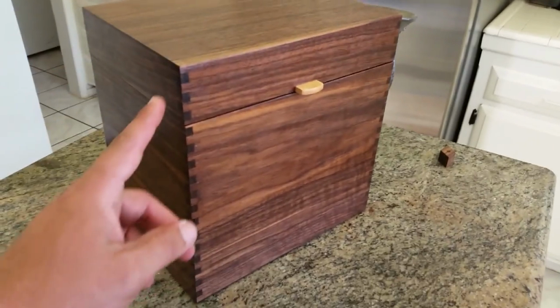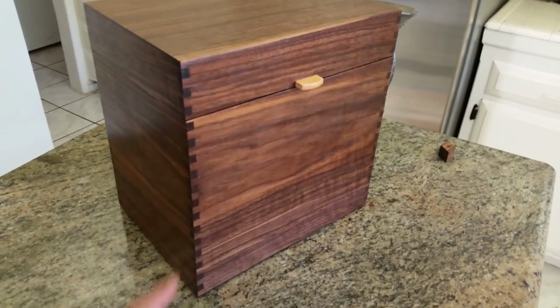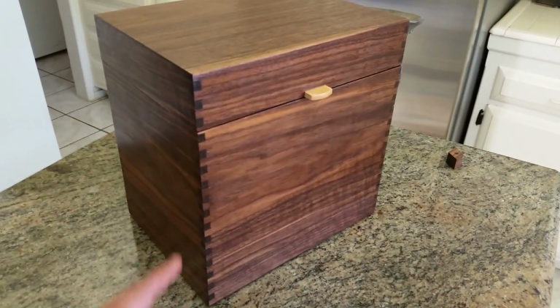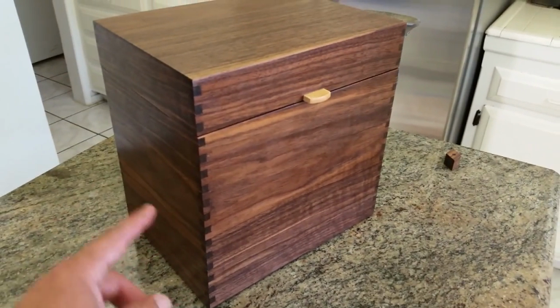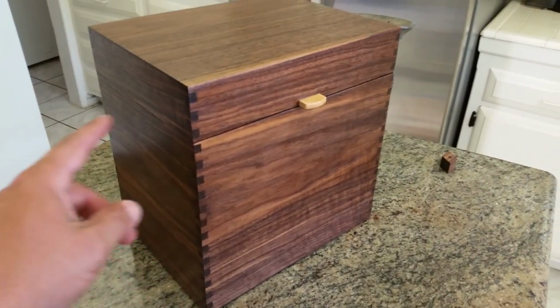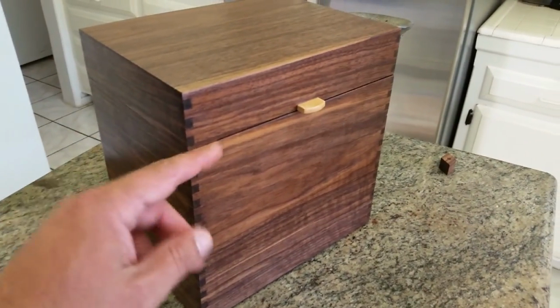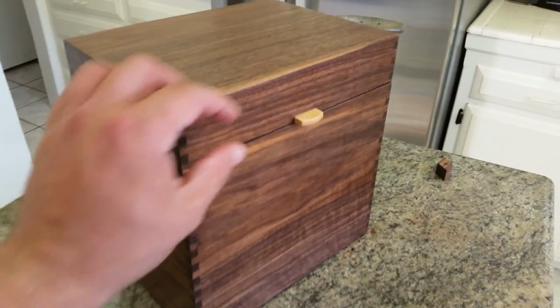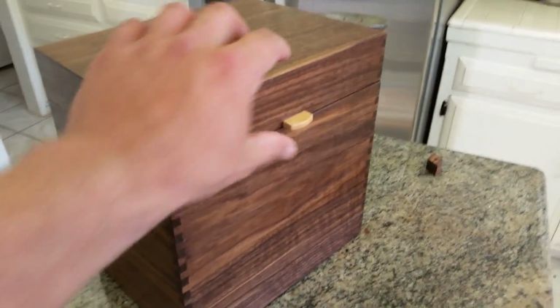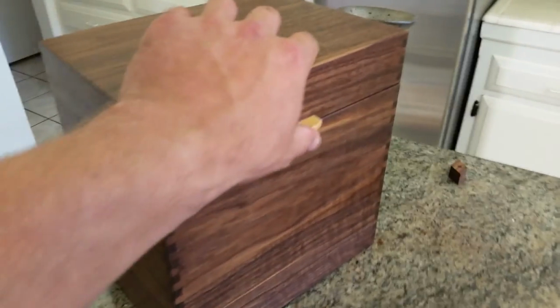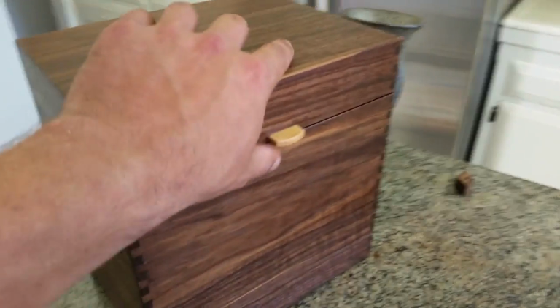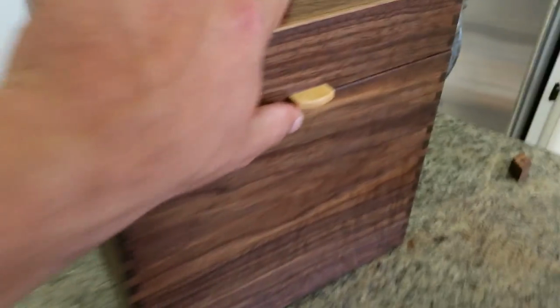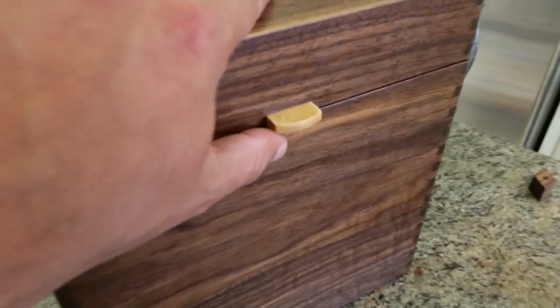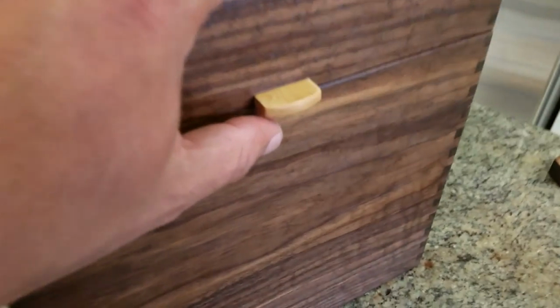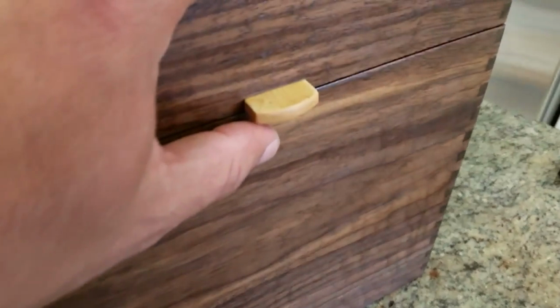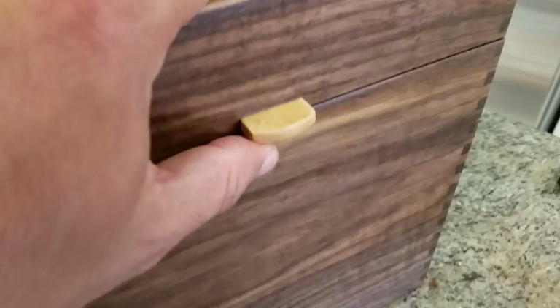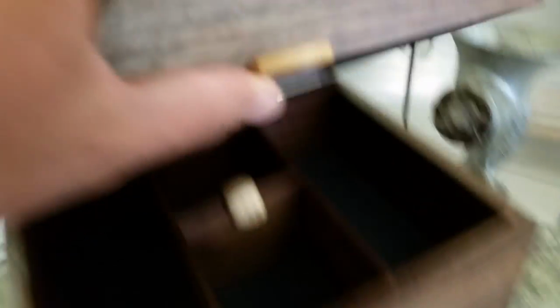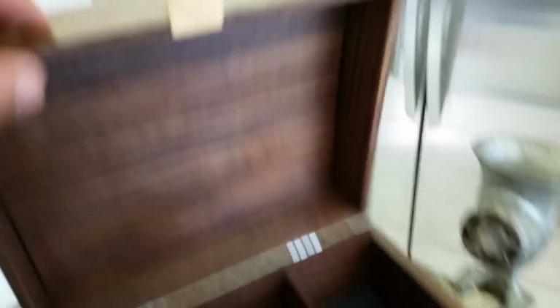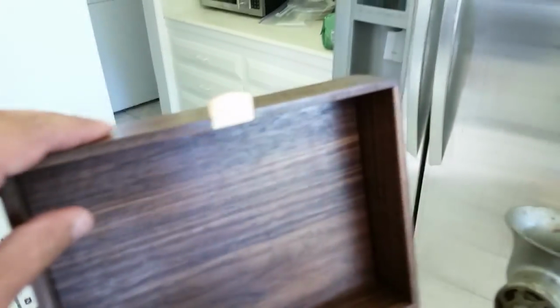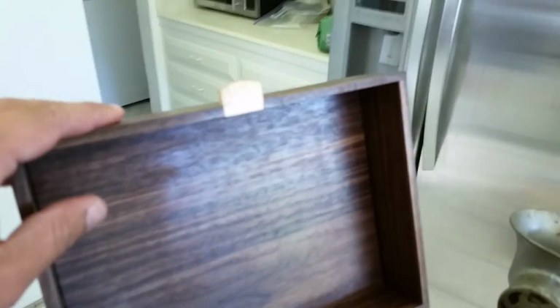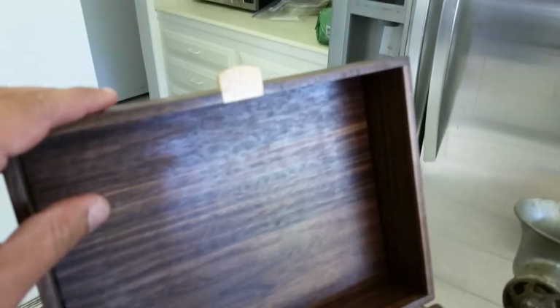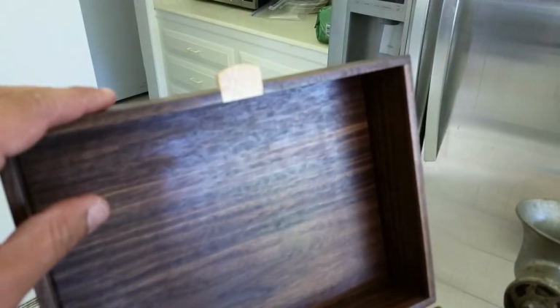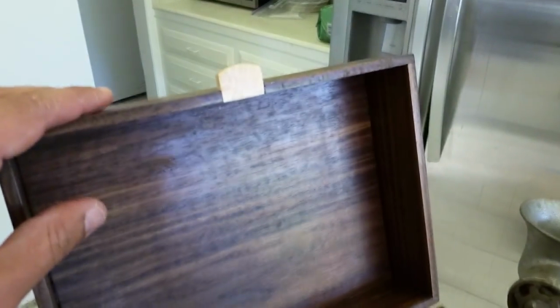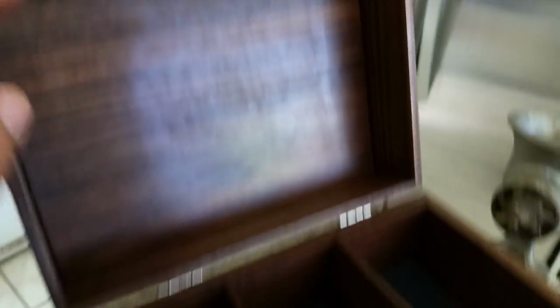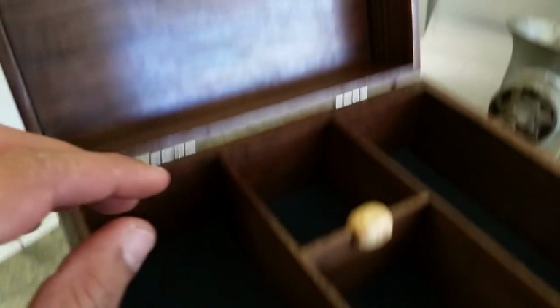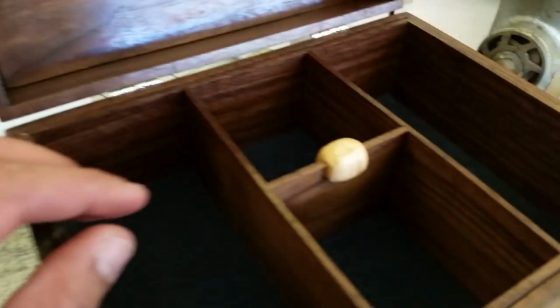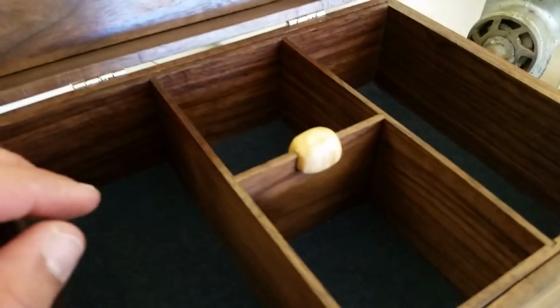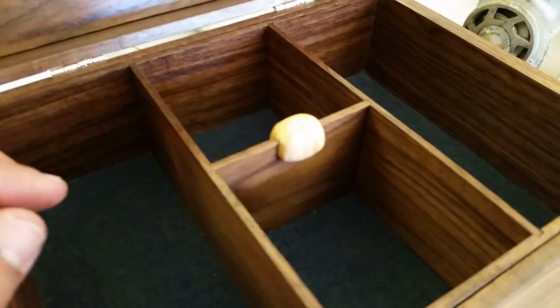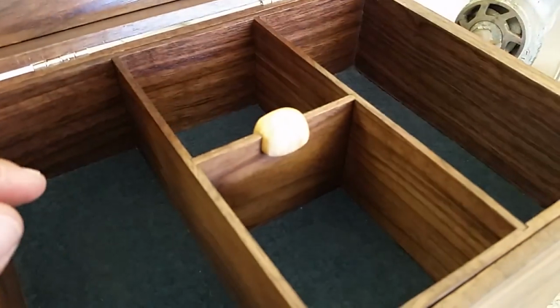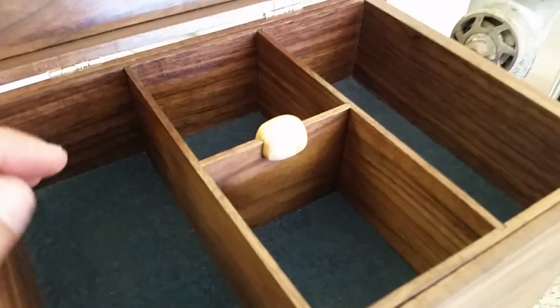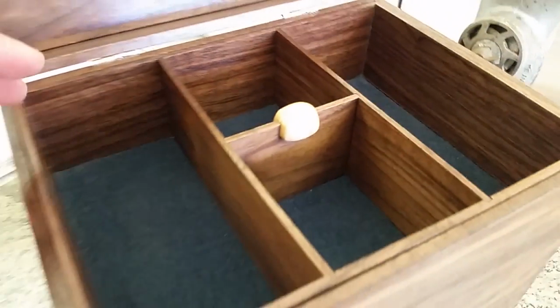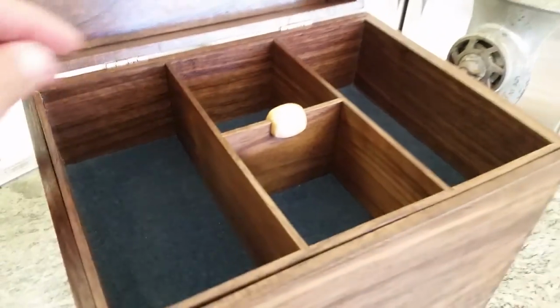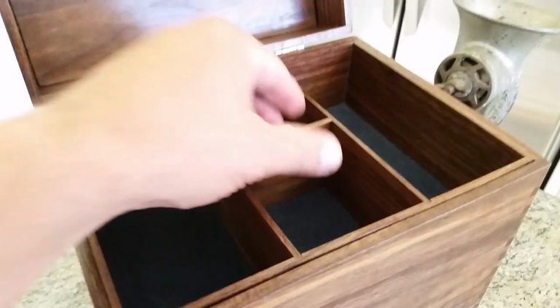I made this as all one piece and then cut it with the bandsaw. It has a bird's-eye maple lift which is mortised into the lid, as well as a bird's-eye maple lift on the first tray.